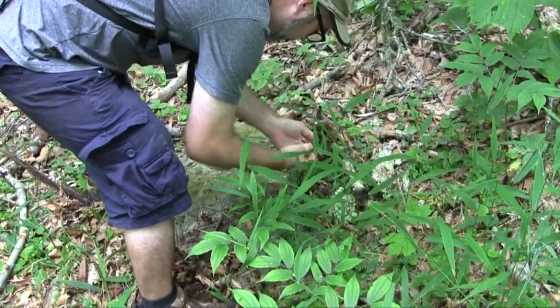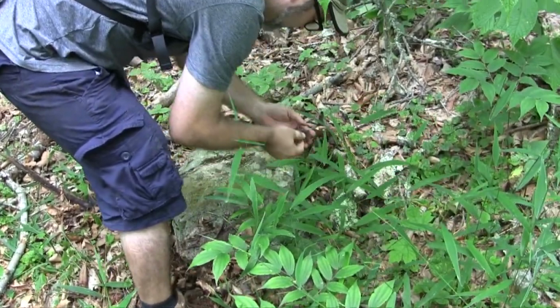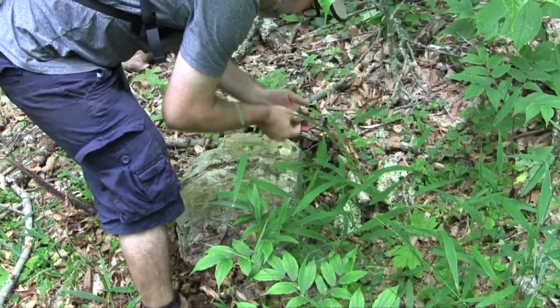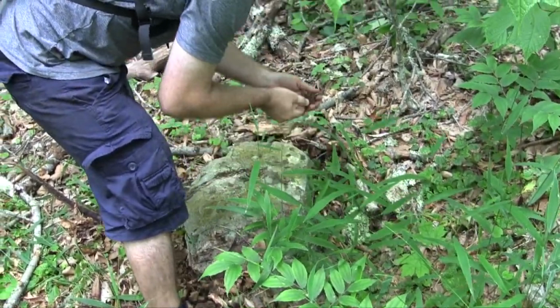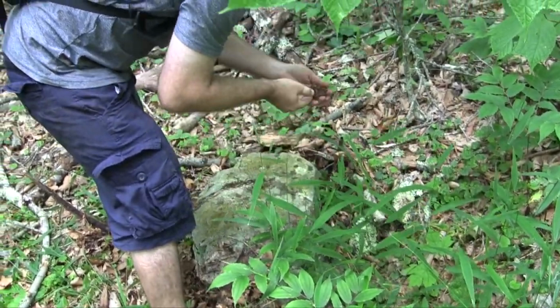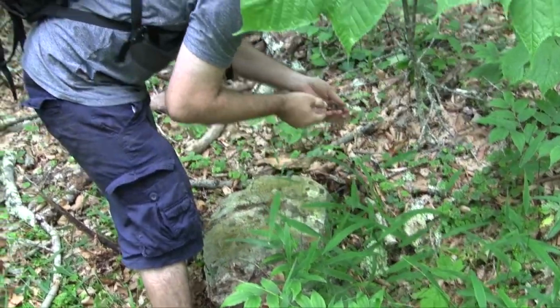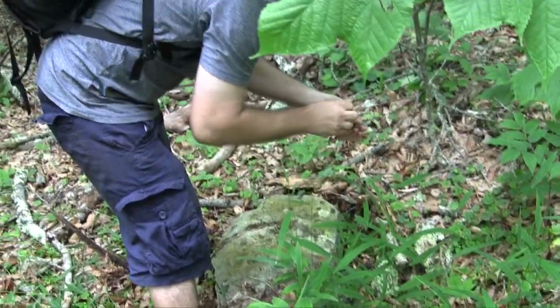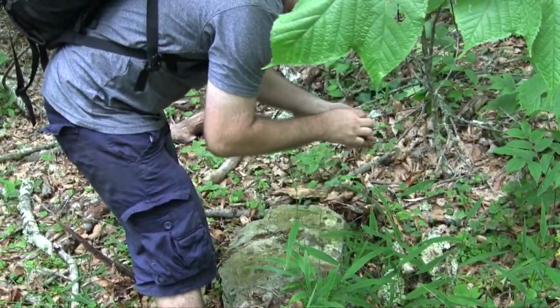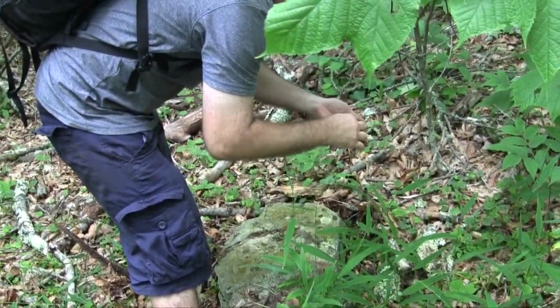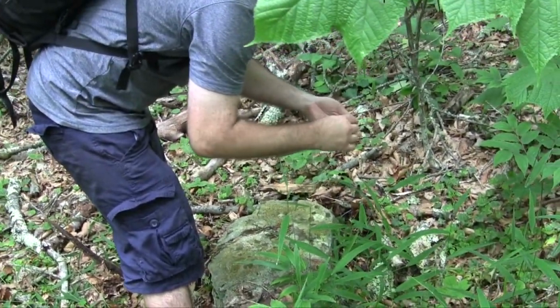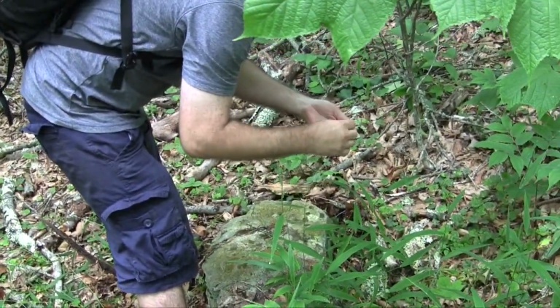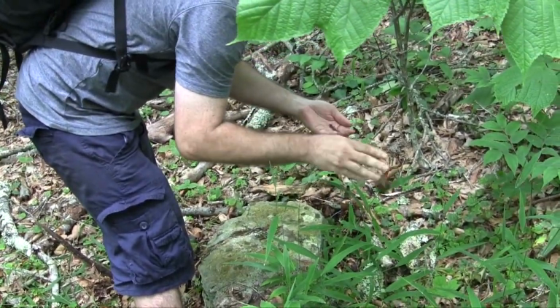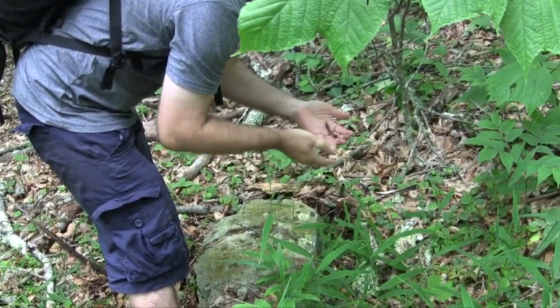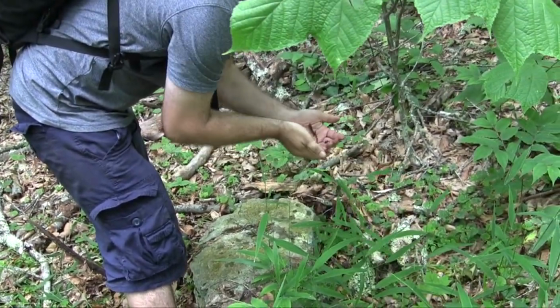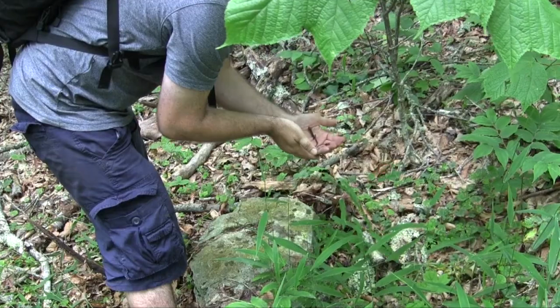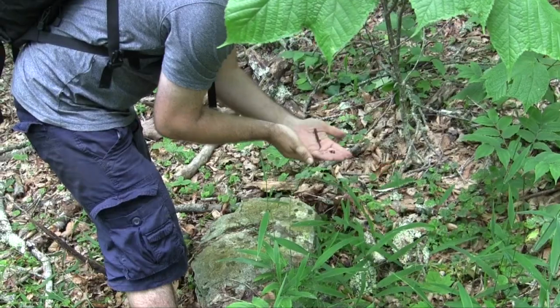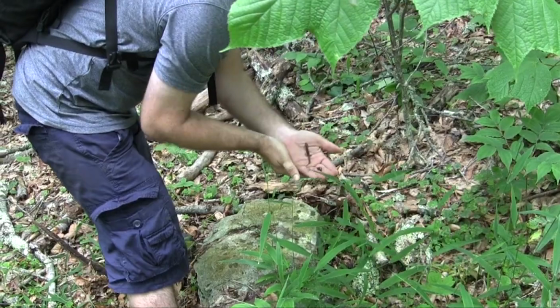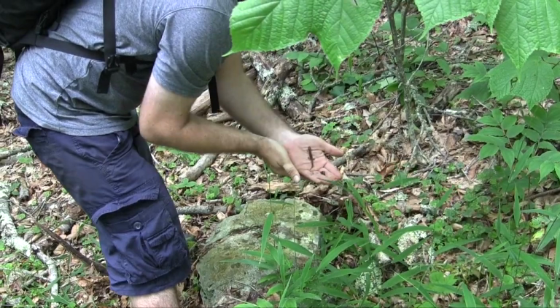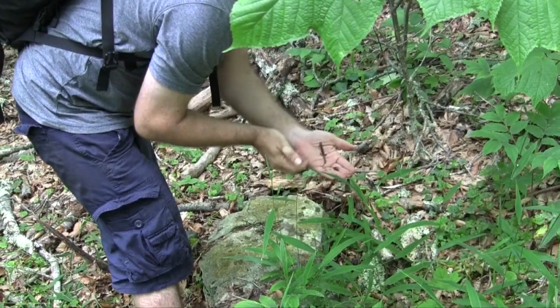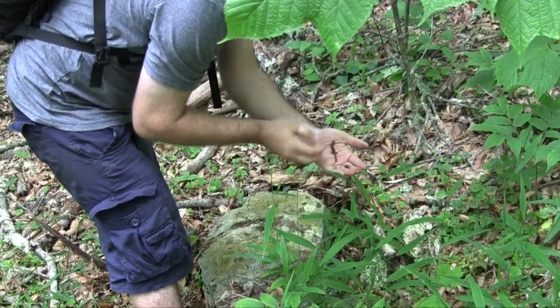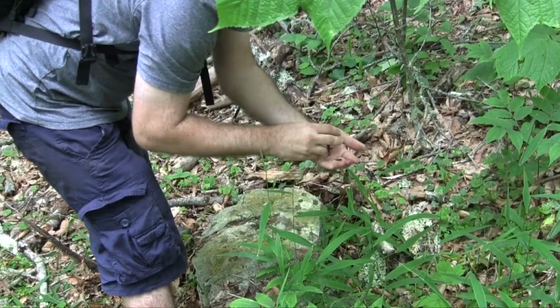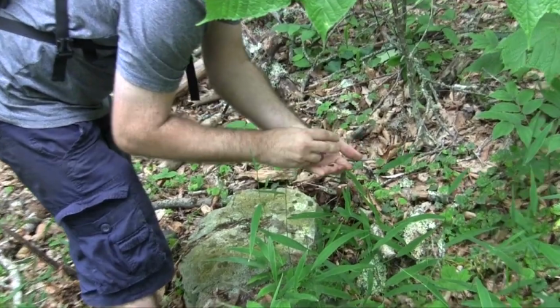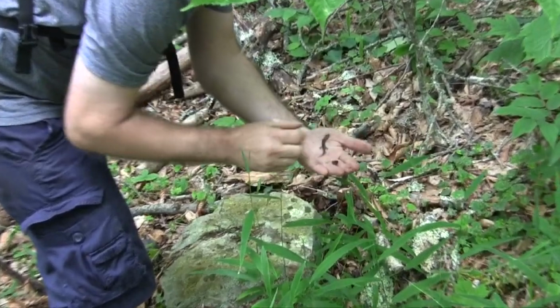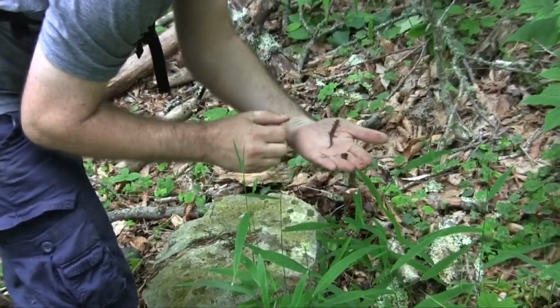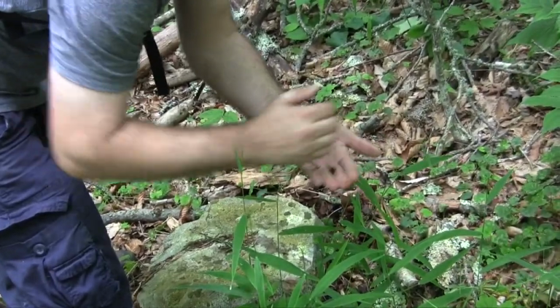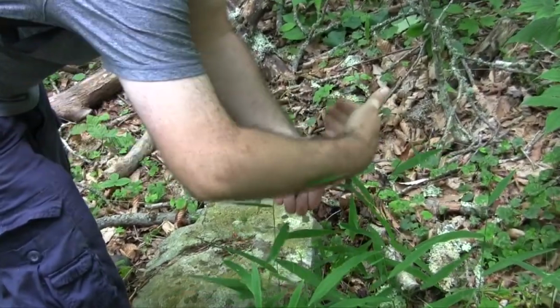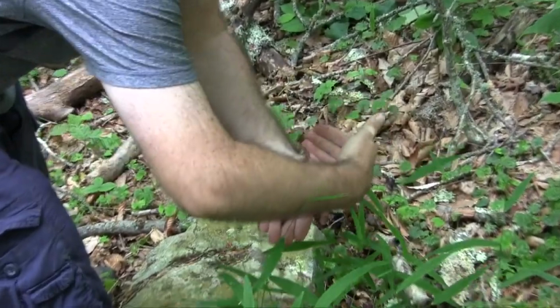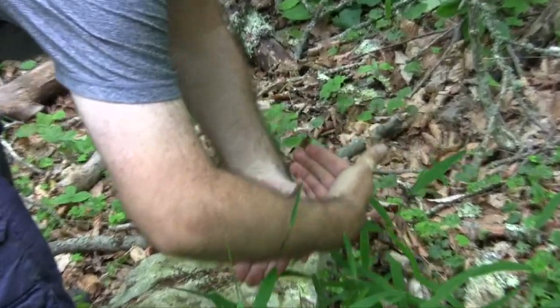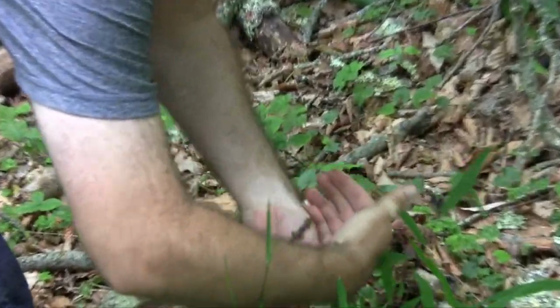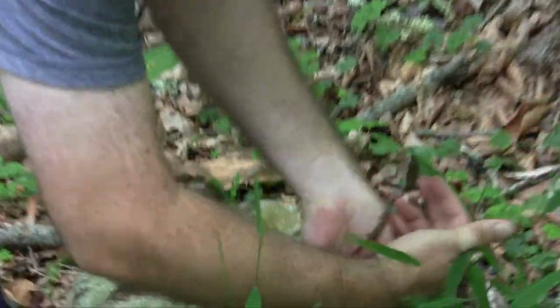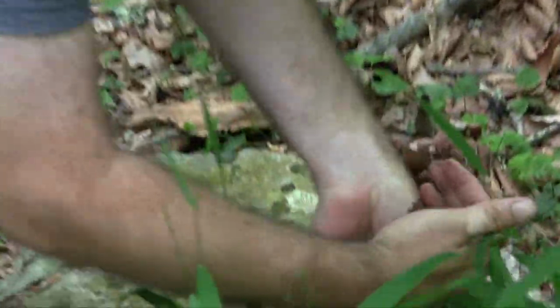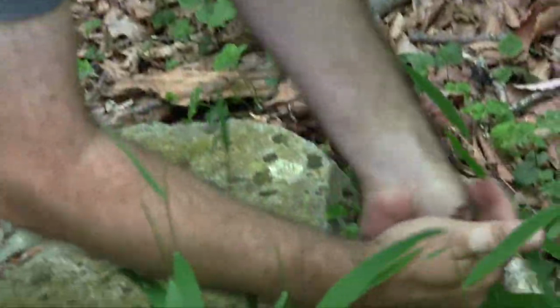Hey, what's that? A little dusky salamander. Another guy — that's cool. What is it? A little dusky.